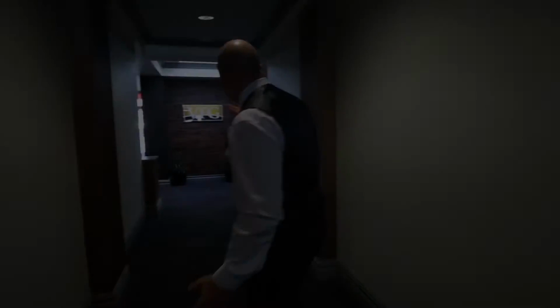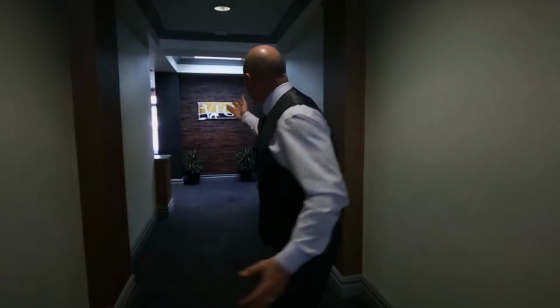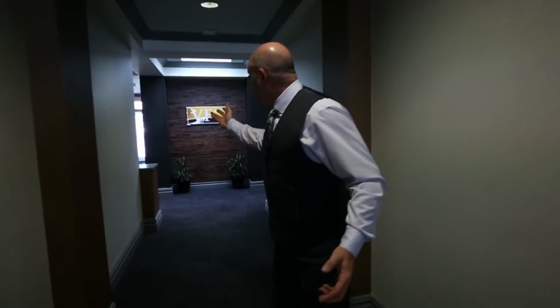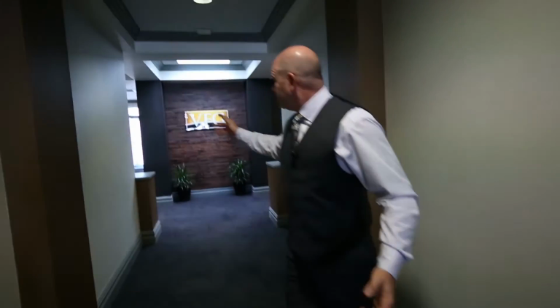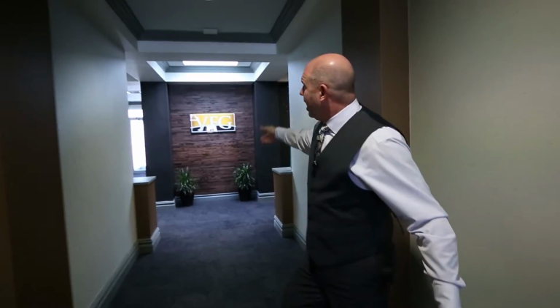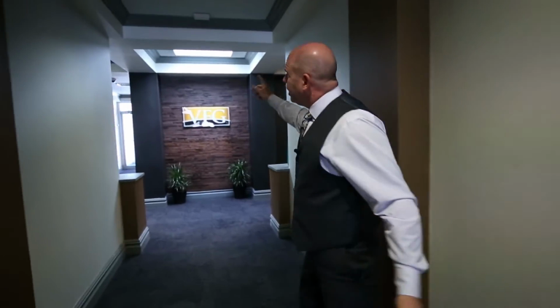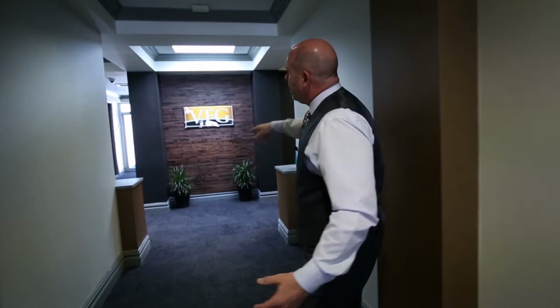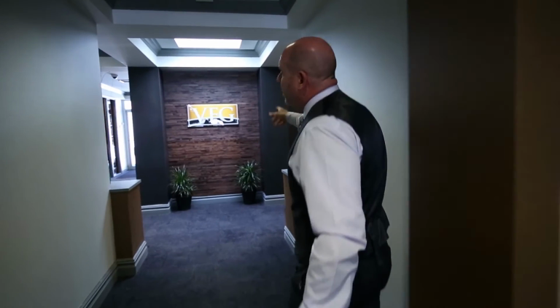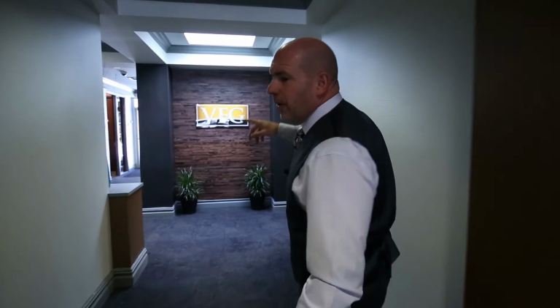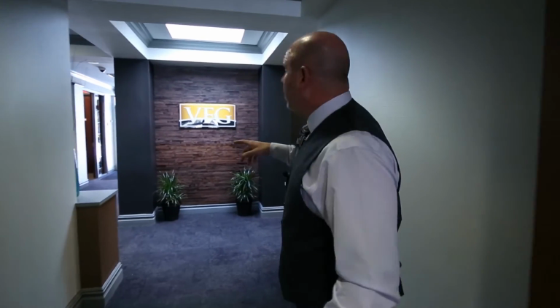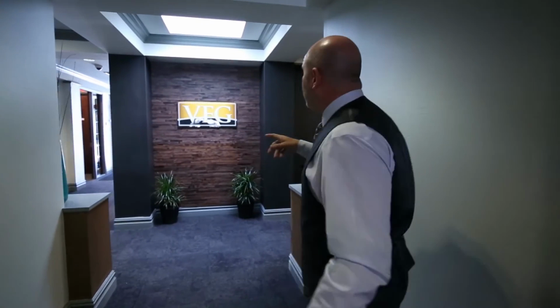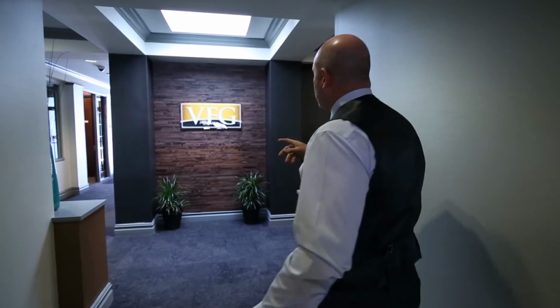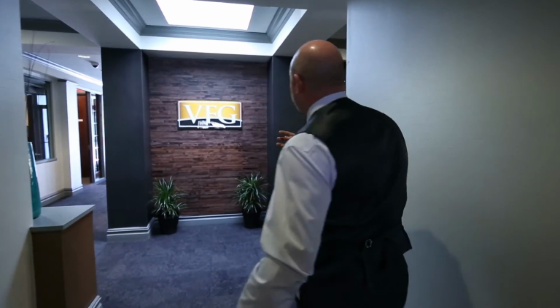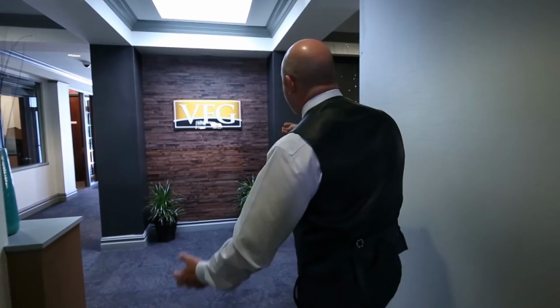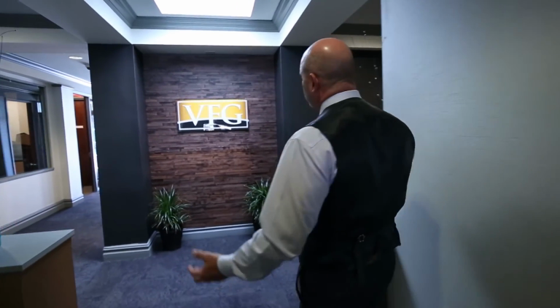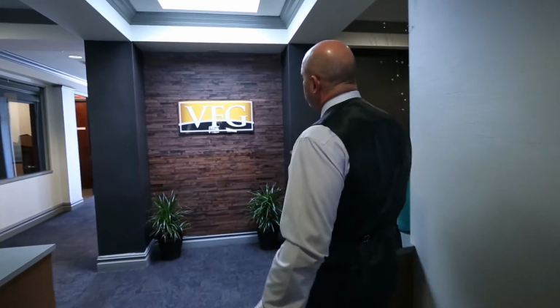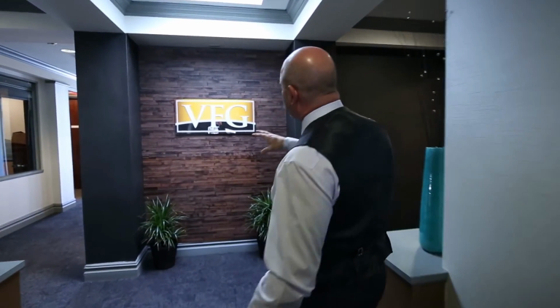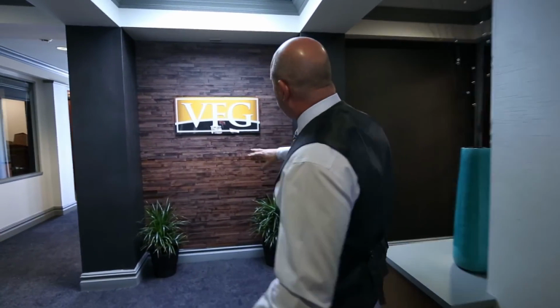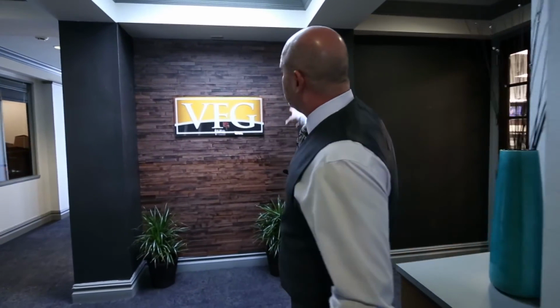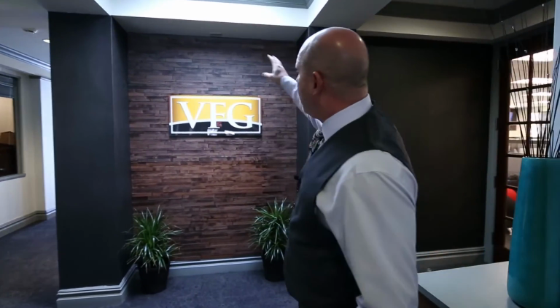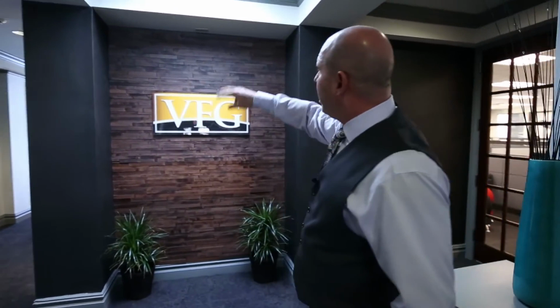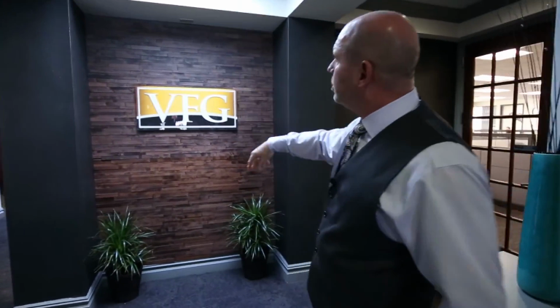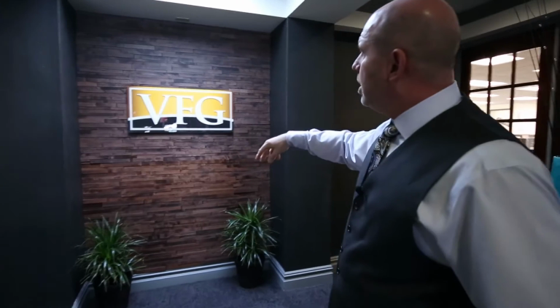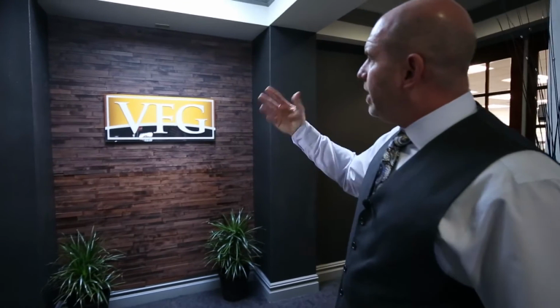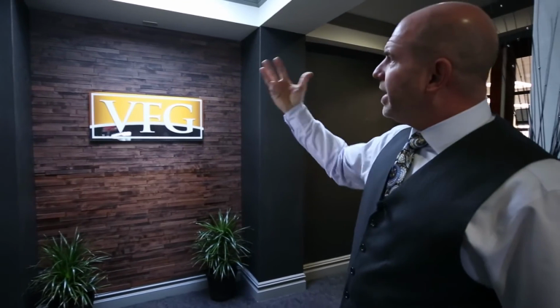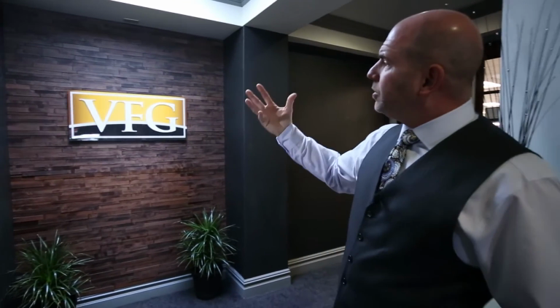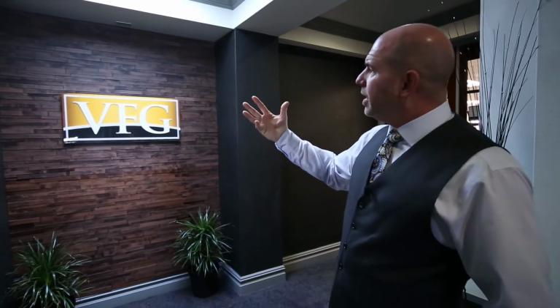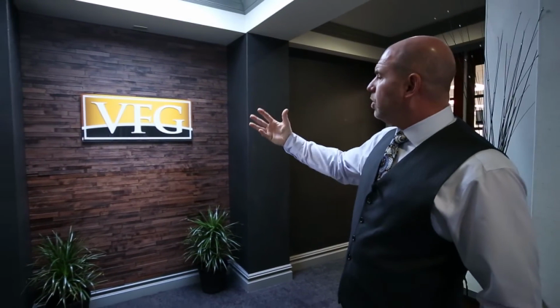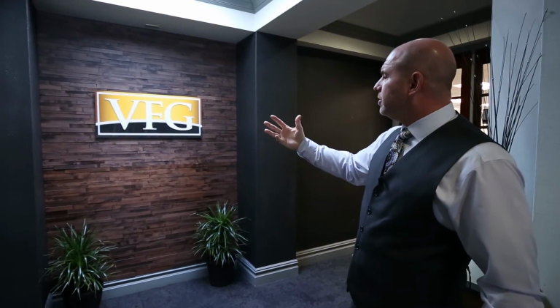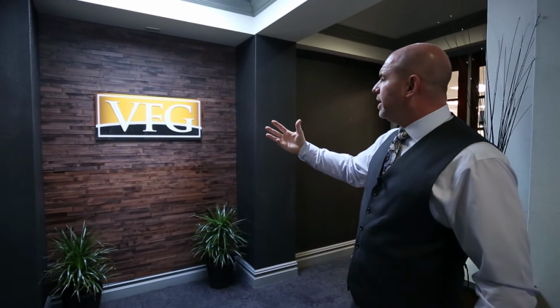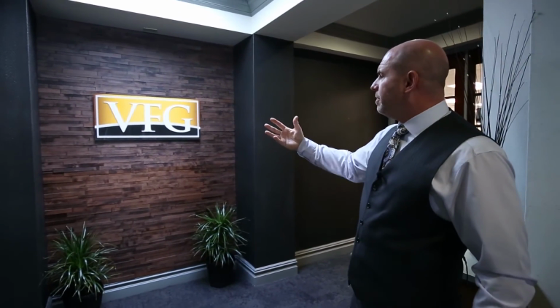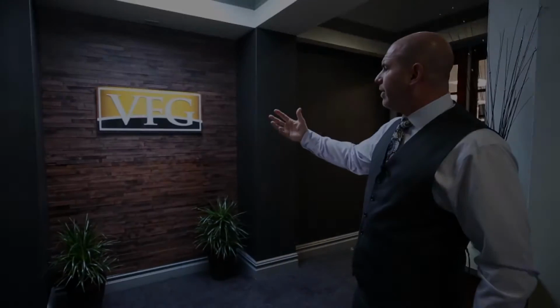Our logo down here is surrounded by what we call recaptured wood. These are actually pieces of wine barrels that are recaptured as an ornamental piece for the background.